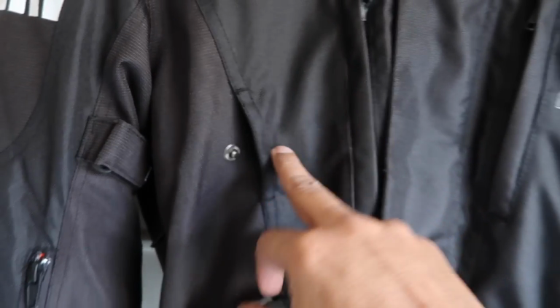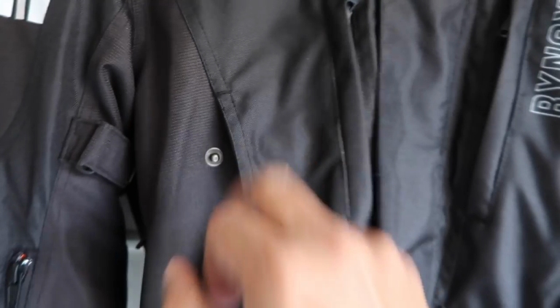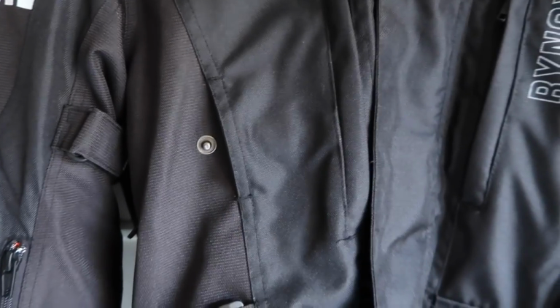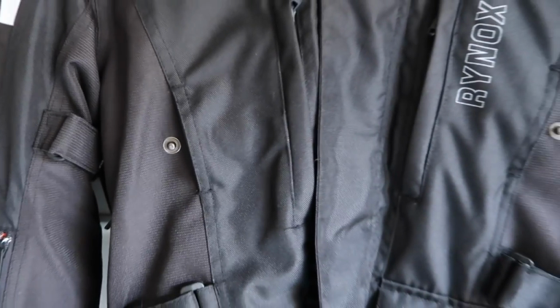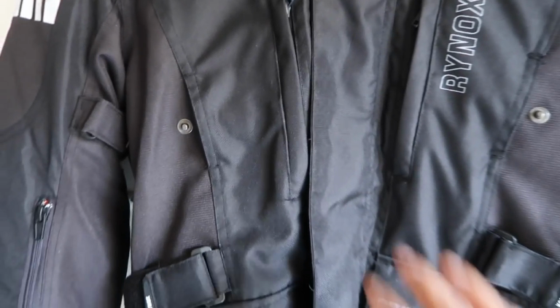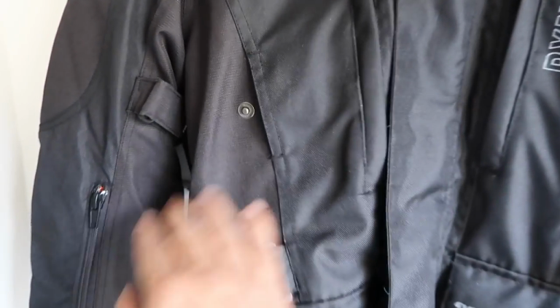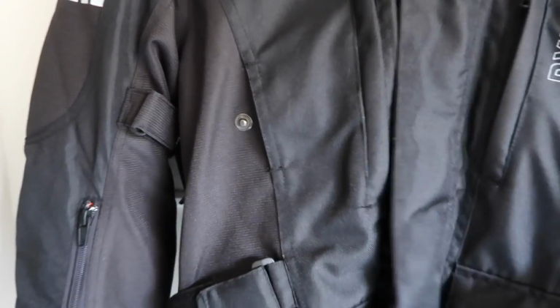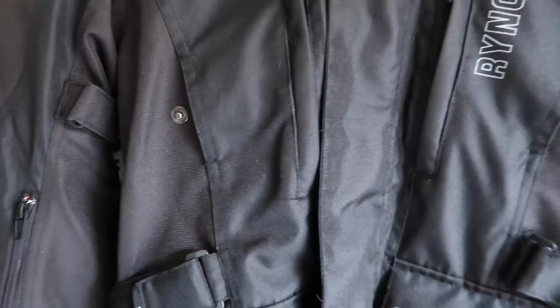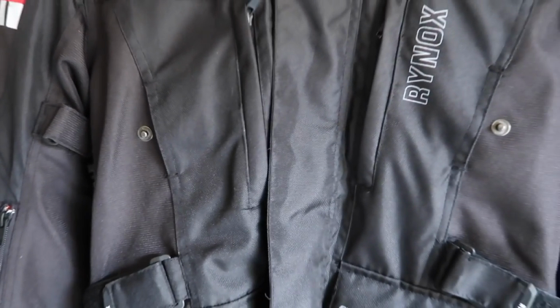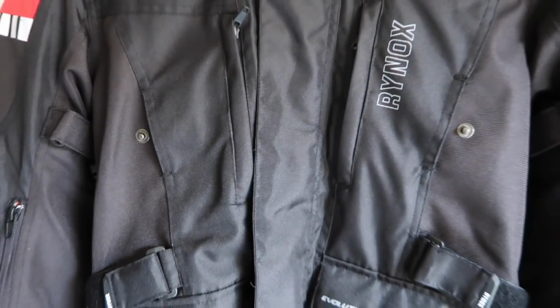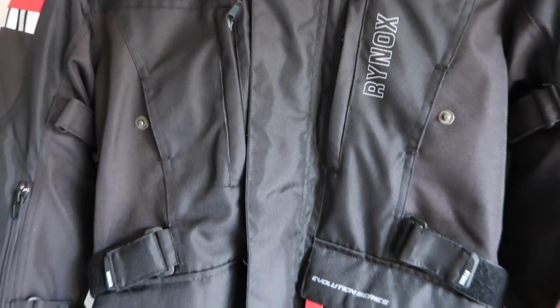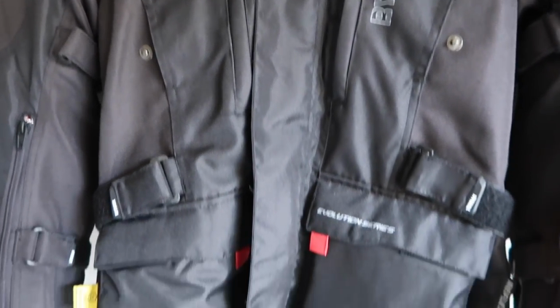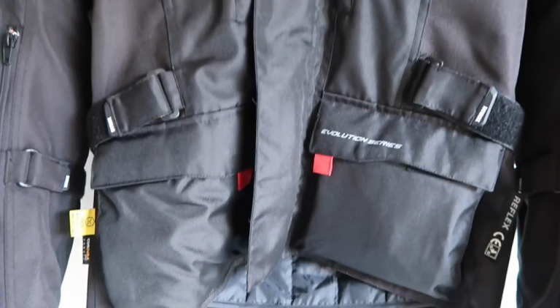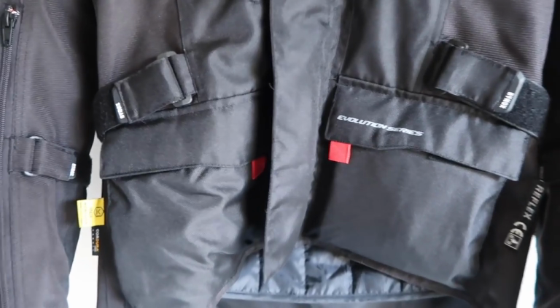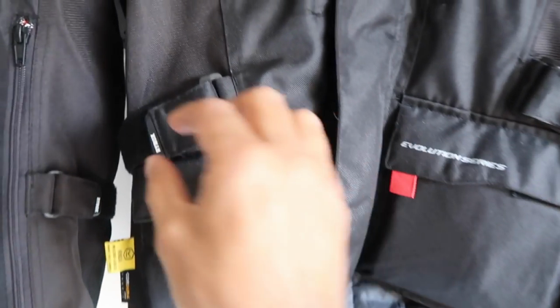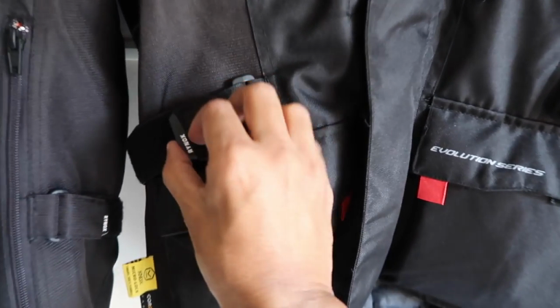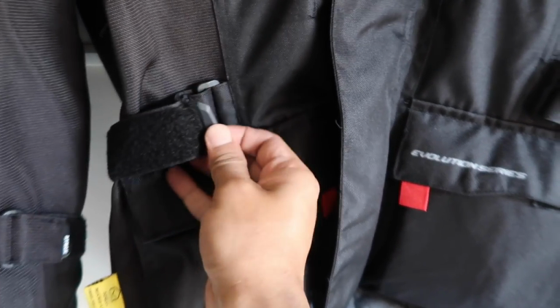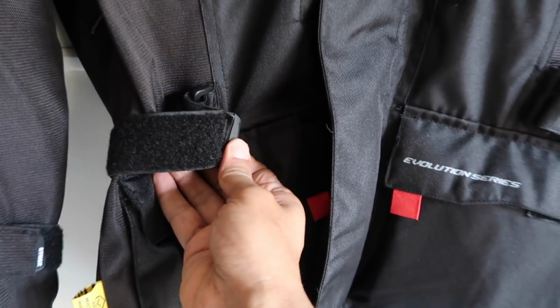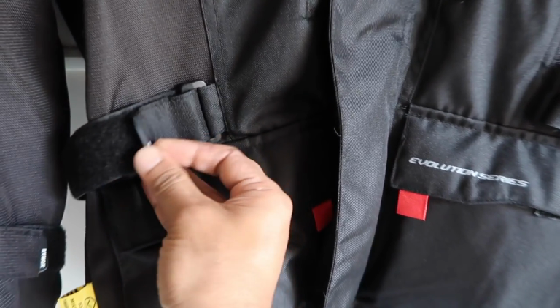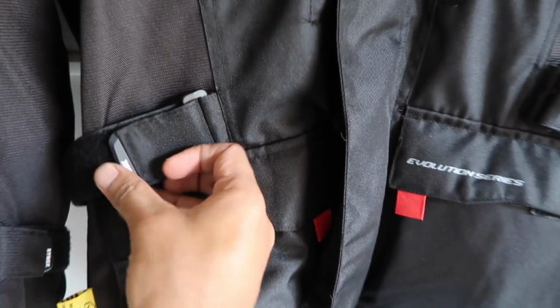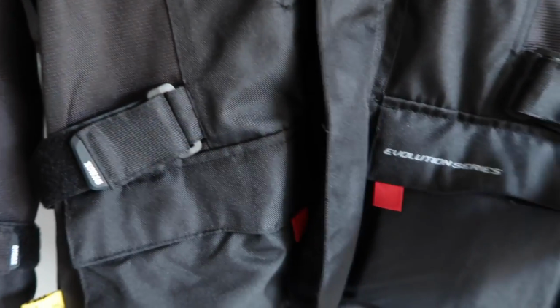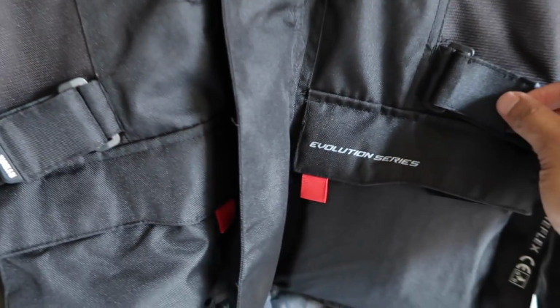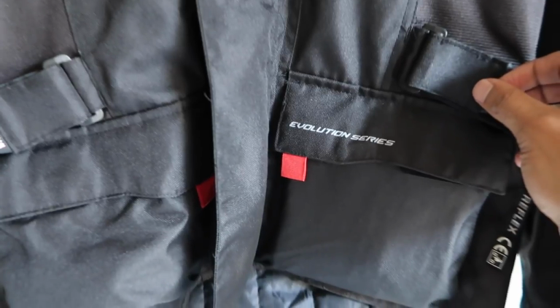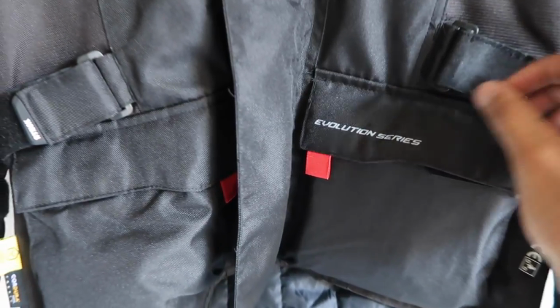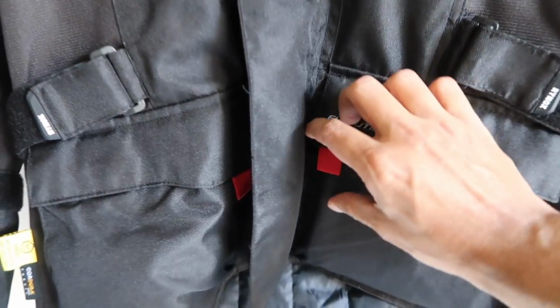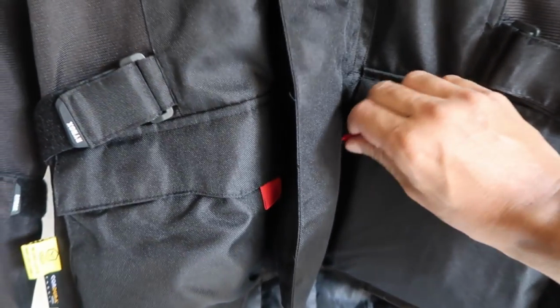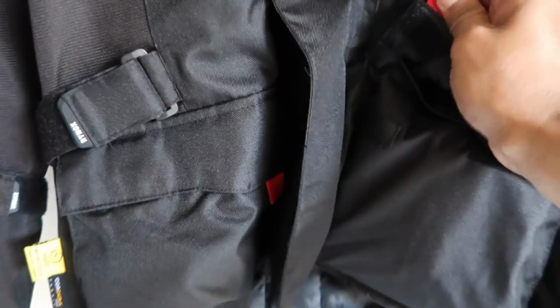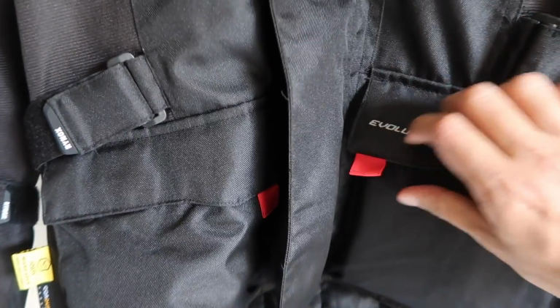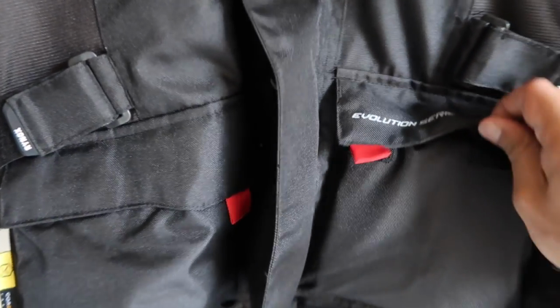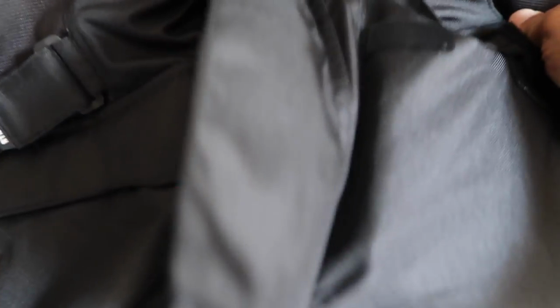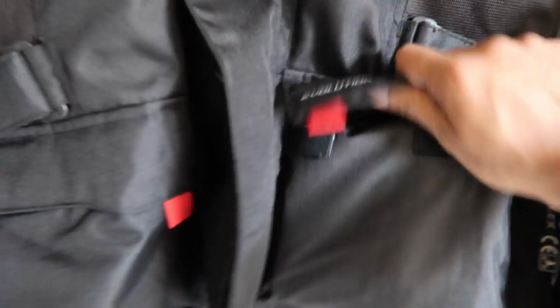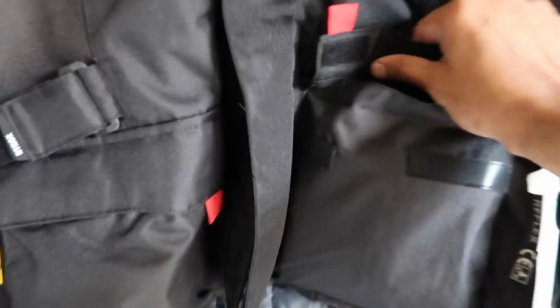The fit modulation has girth adjusters on the waist, arms, and cuffs, which is very convenient and comfortable especially when you're riding your motorcycle. The cargo capacity of this jacket has four pockets plus two fleece-lined hand warmer pockets.